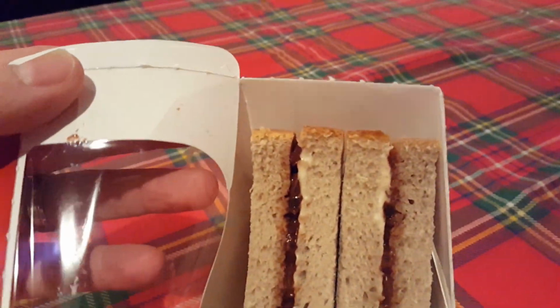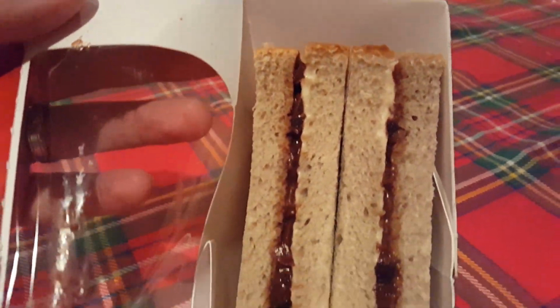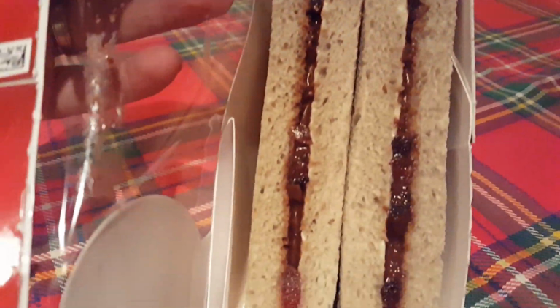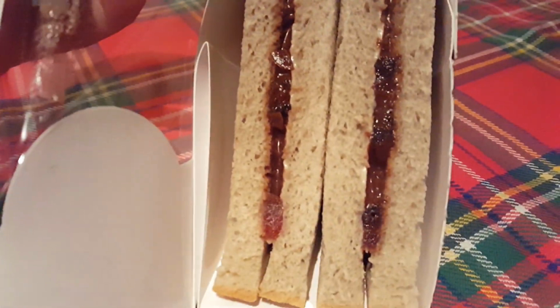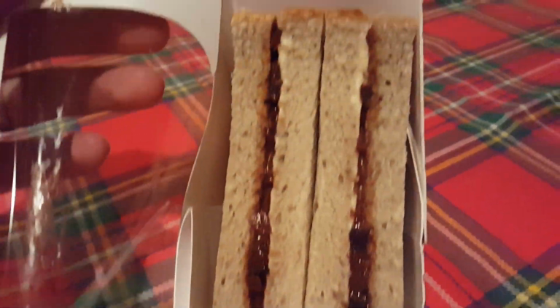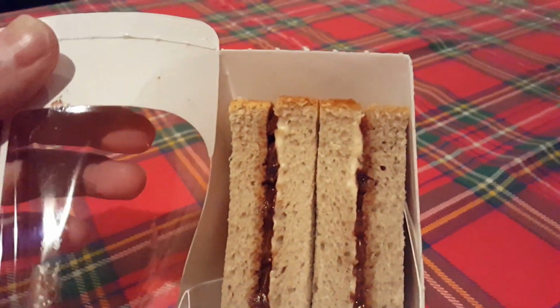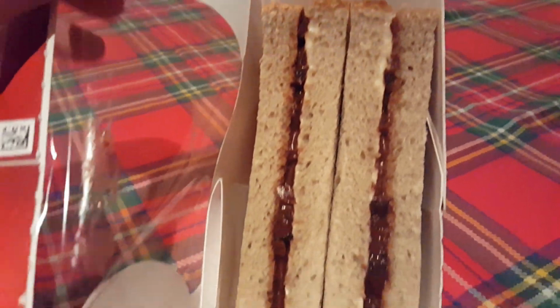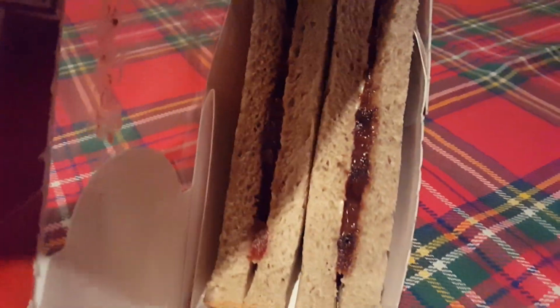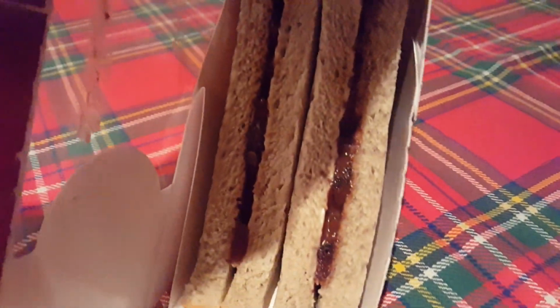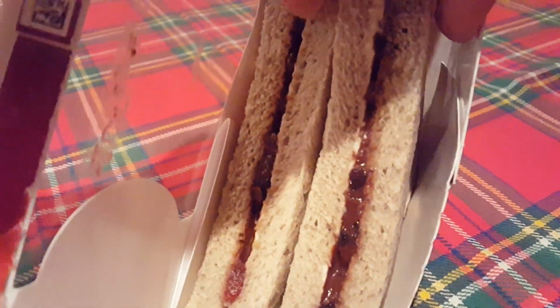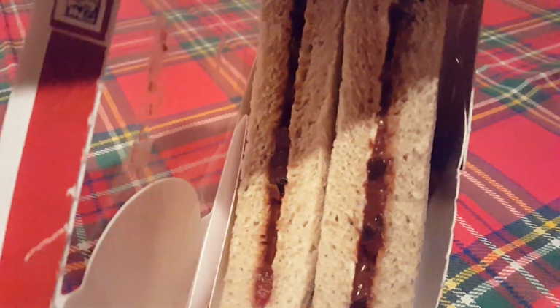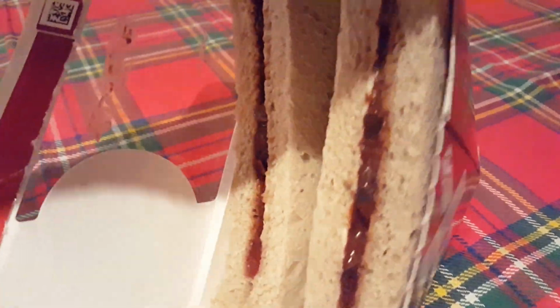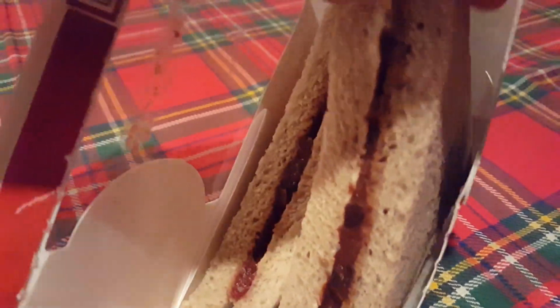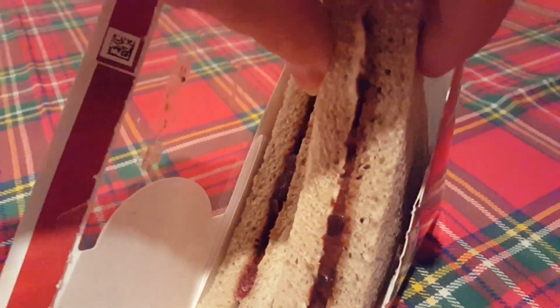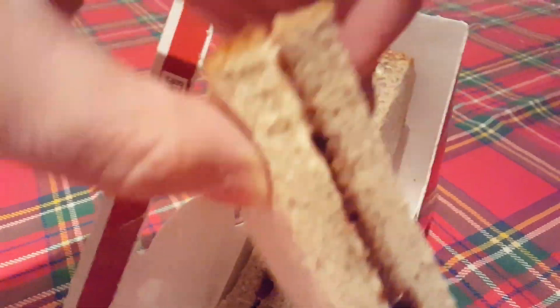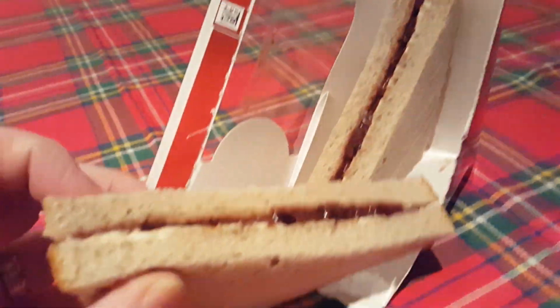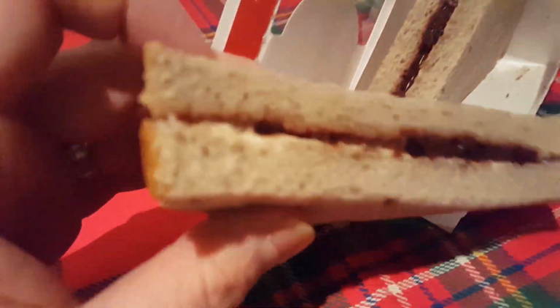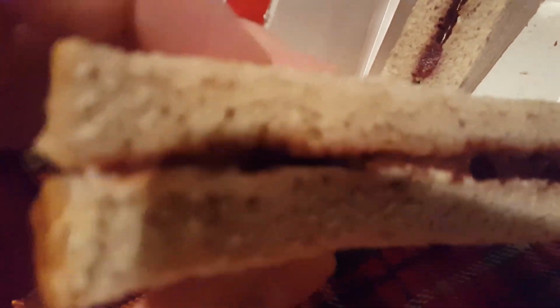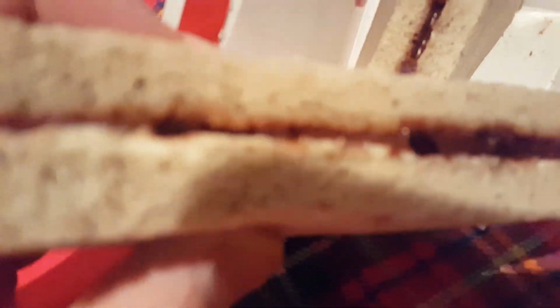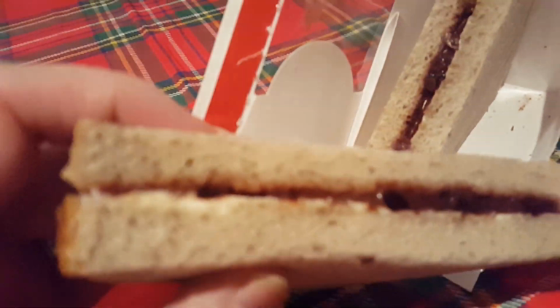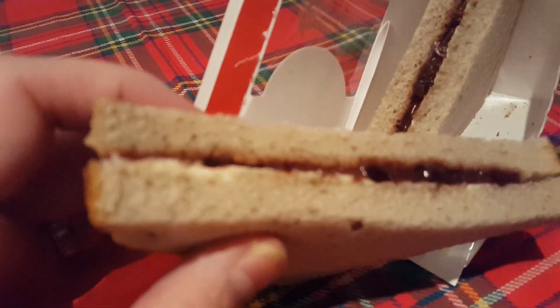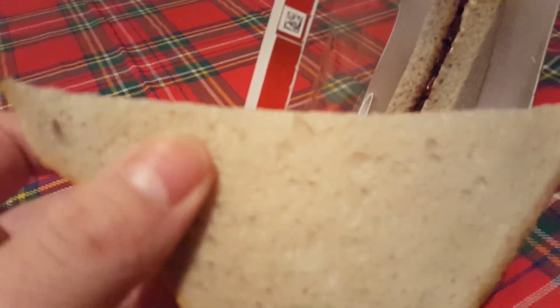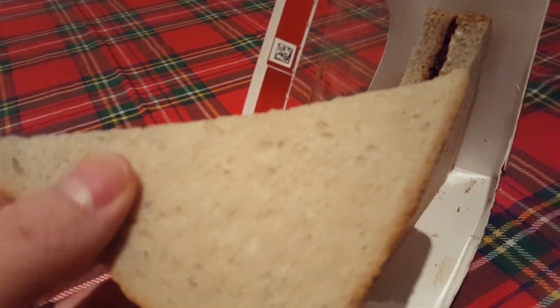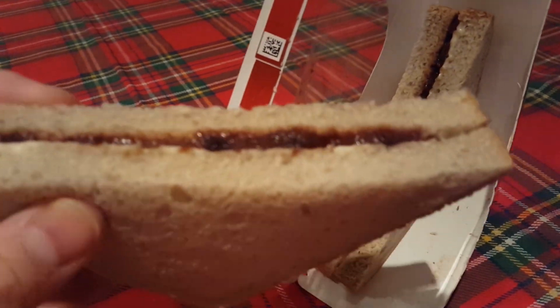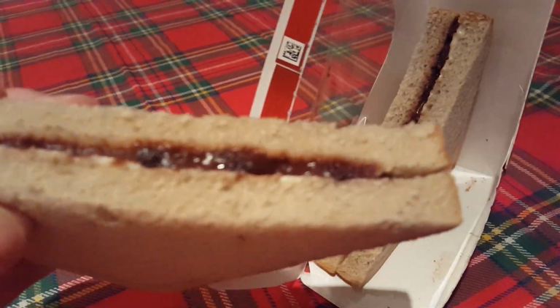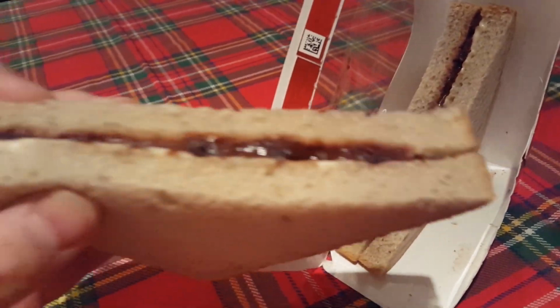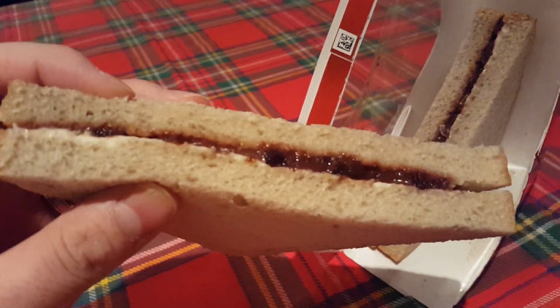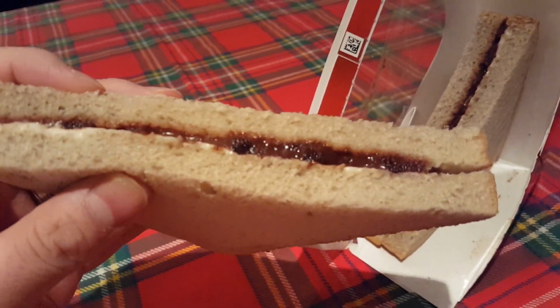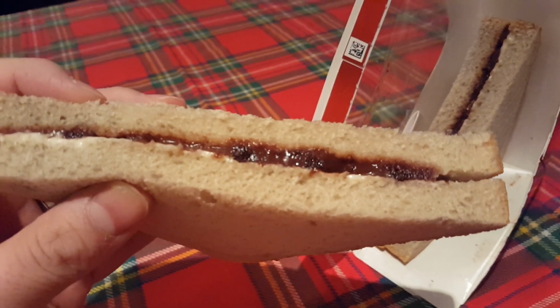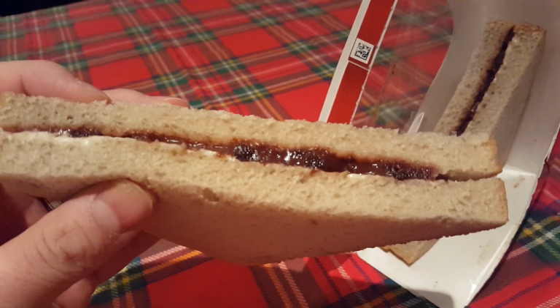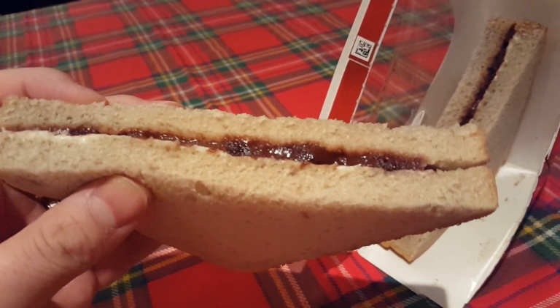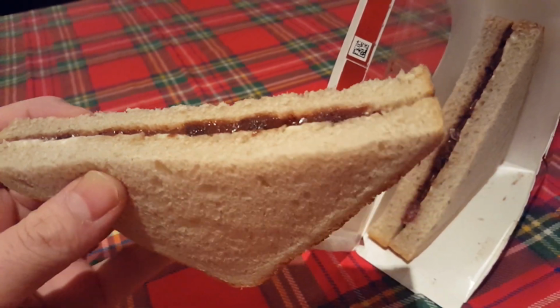It's four pillars of bread with two contents. That looks like cinnamon bread and the chocolate and cherry.